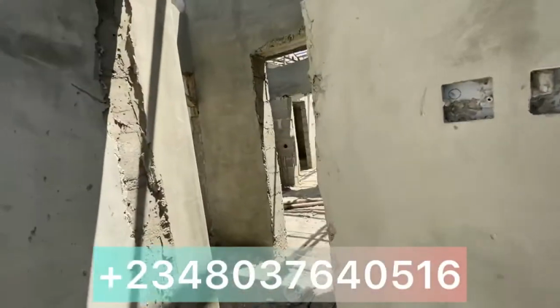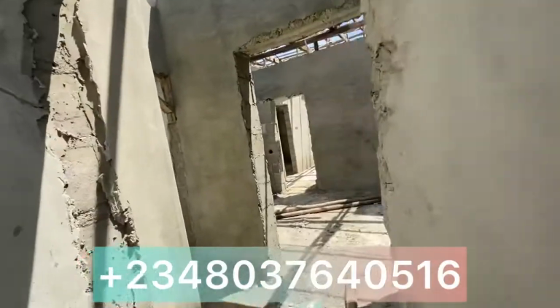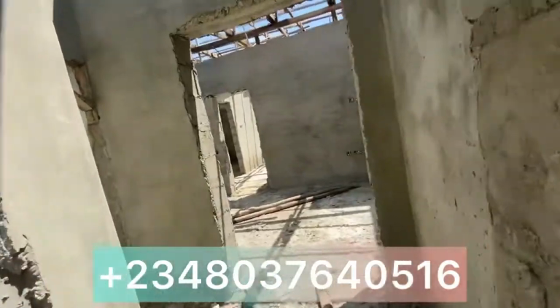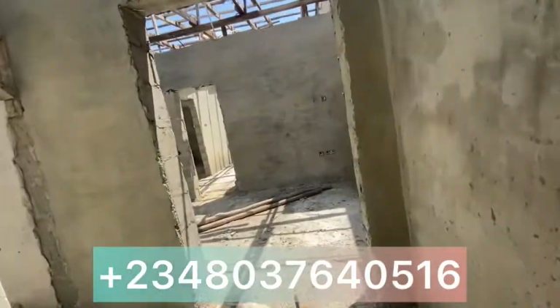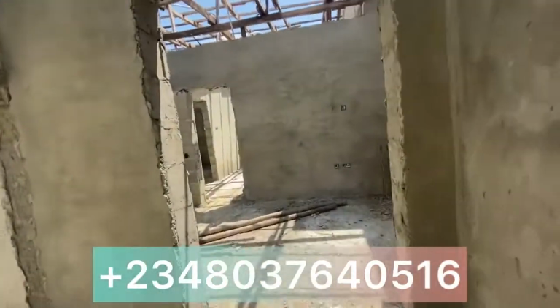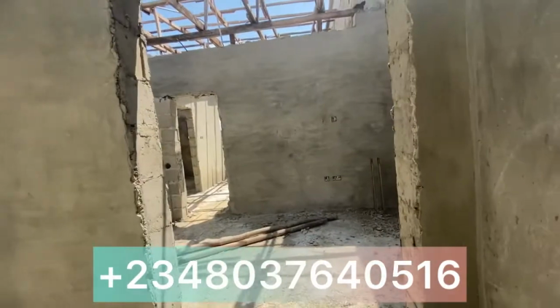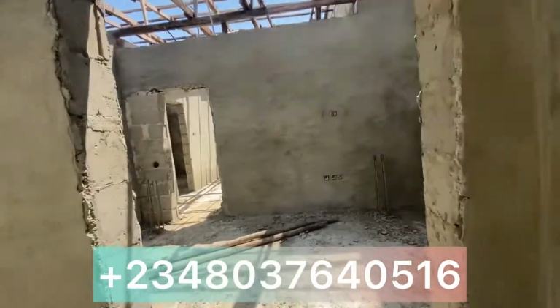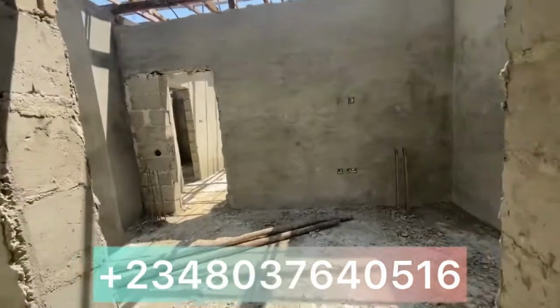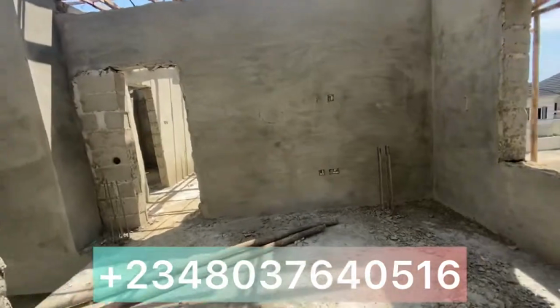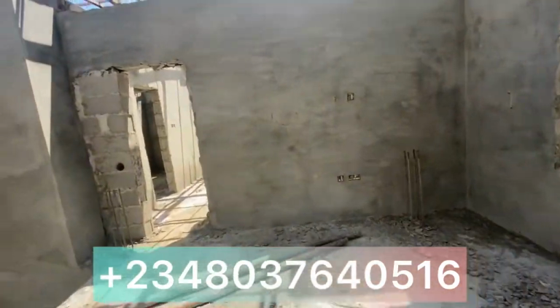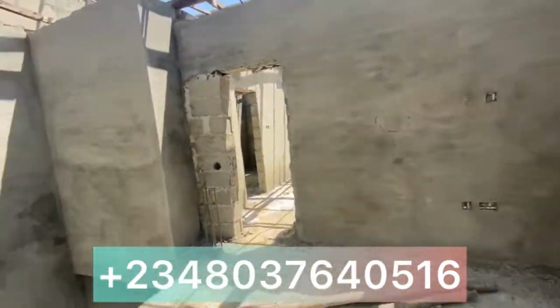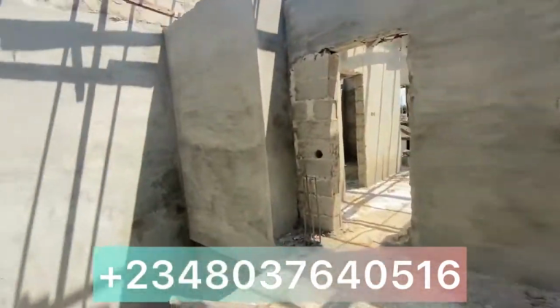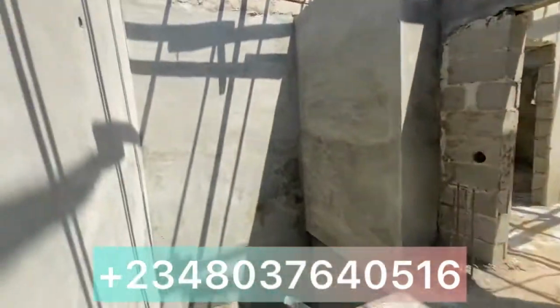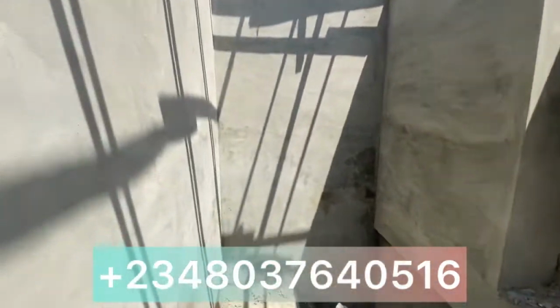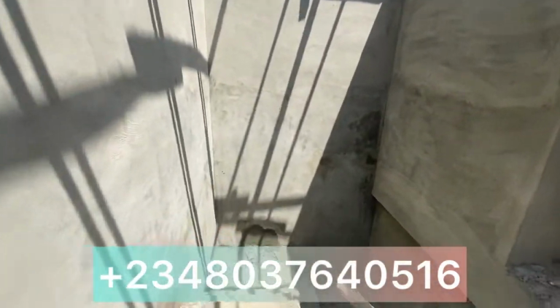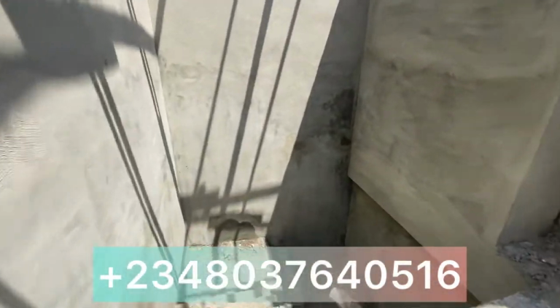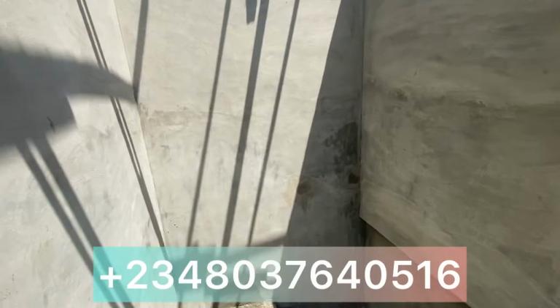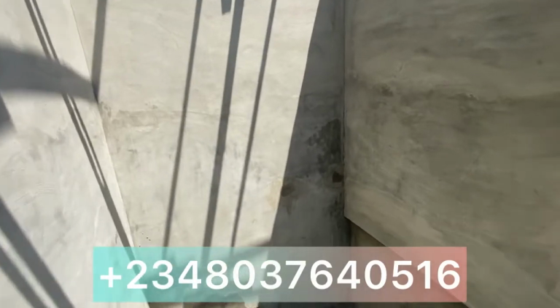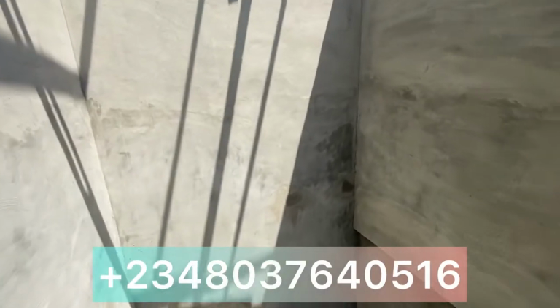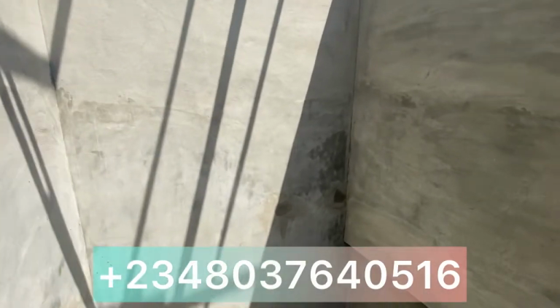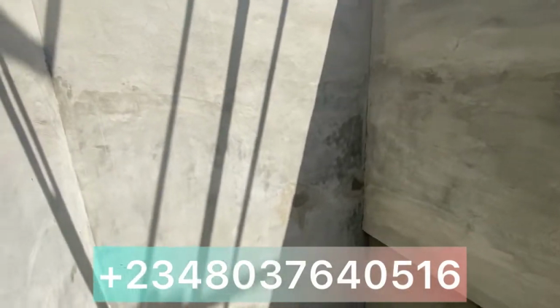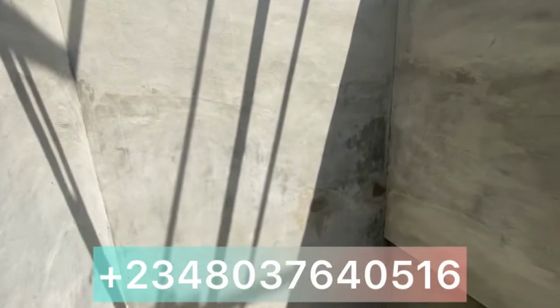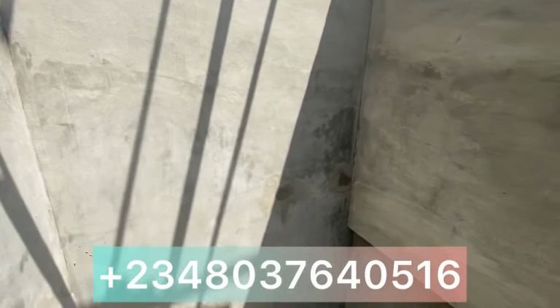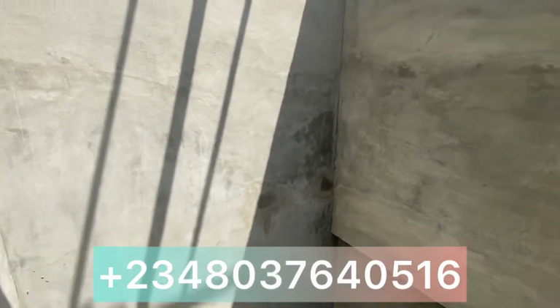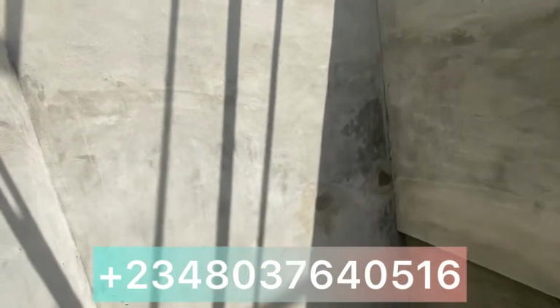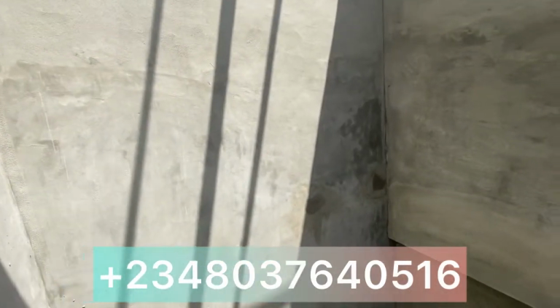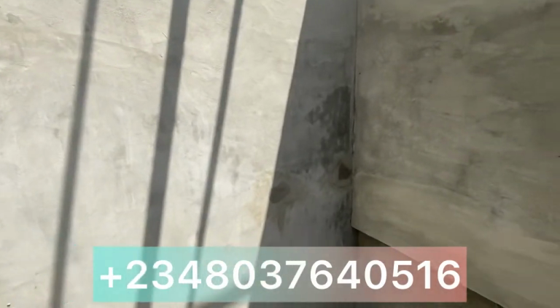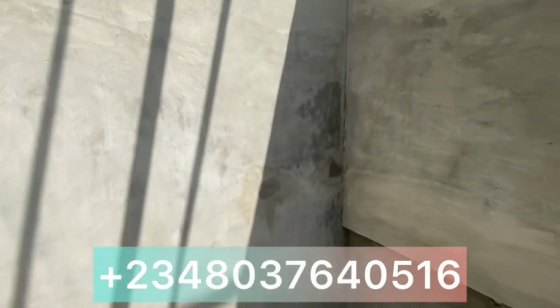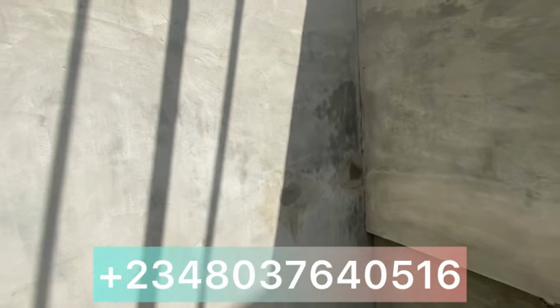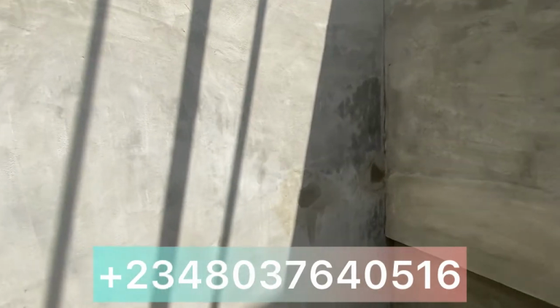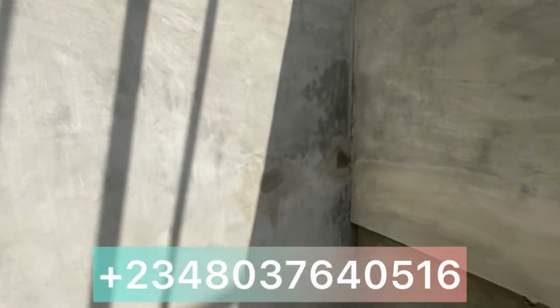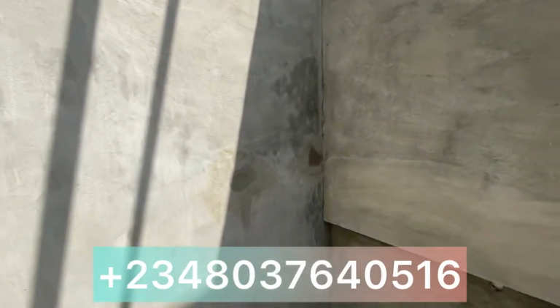That is the whole three-bedroom semi-detached duplex, right here in the Castle Estate, going for 35 million classic finish and 40 million royal finish. Thank you.